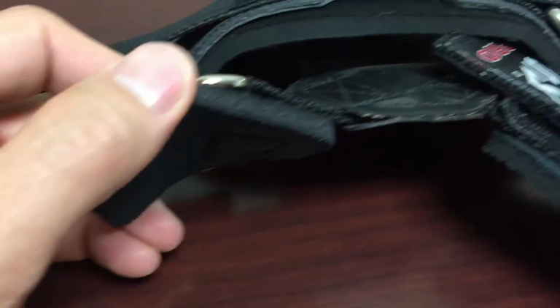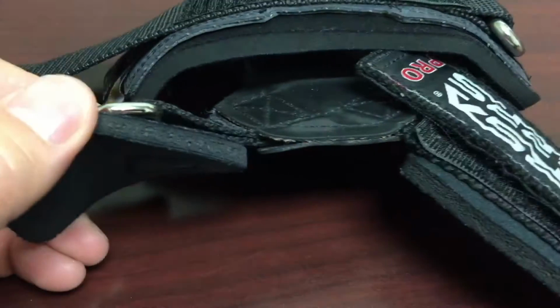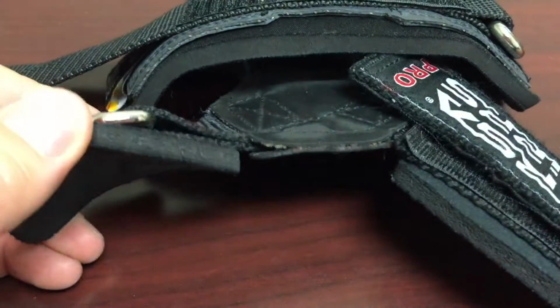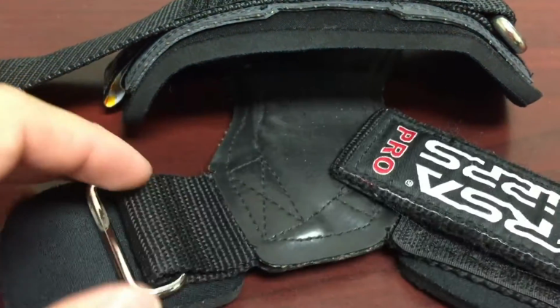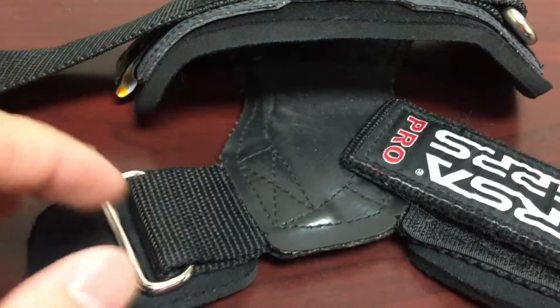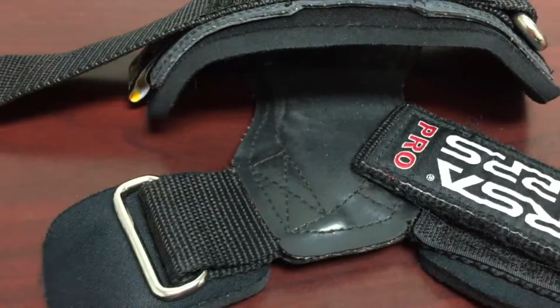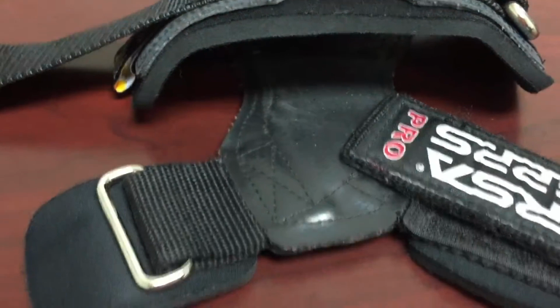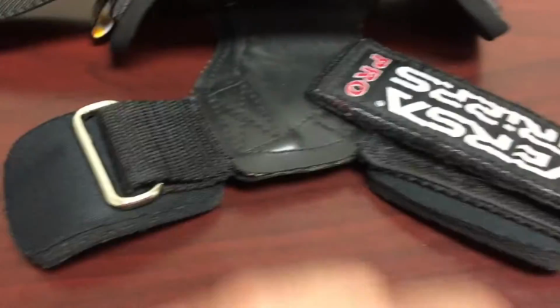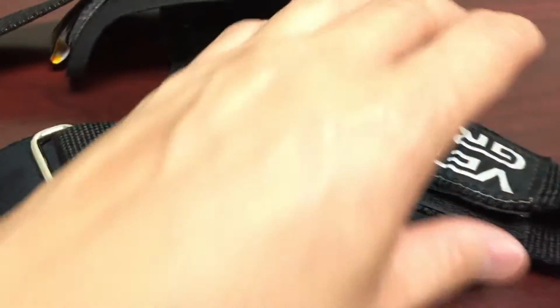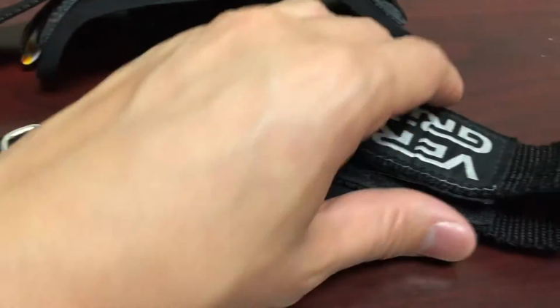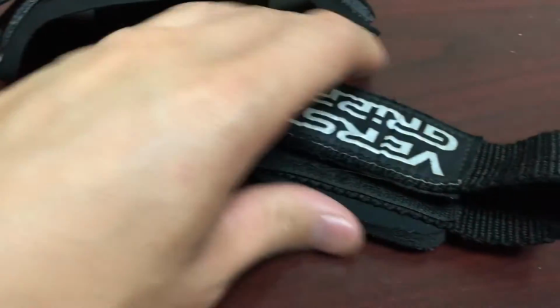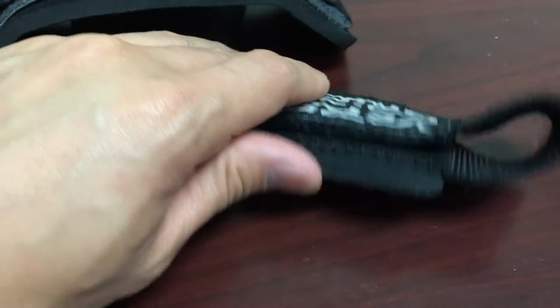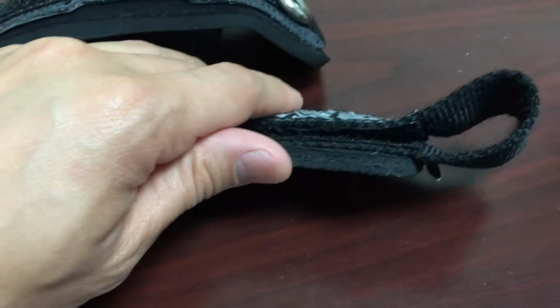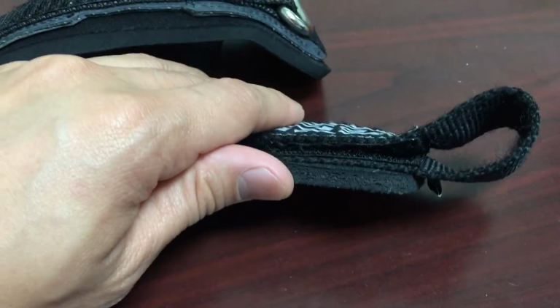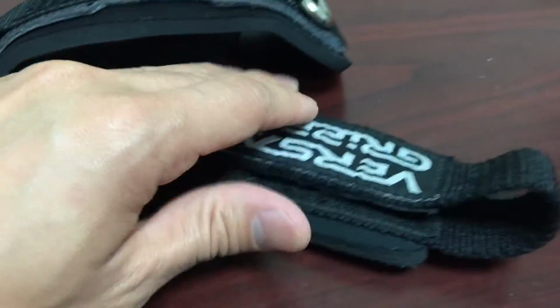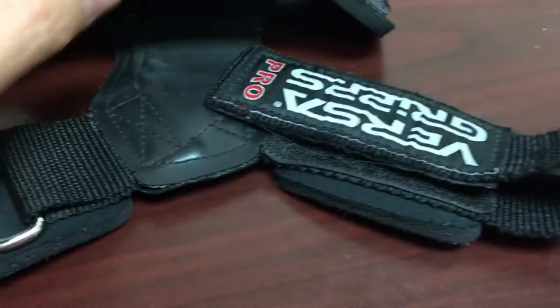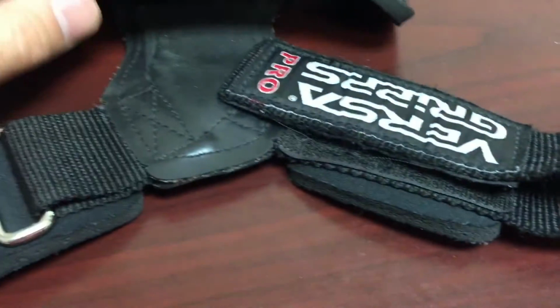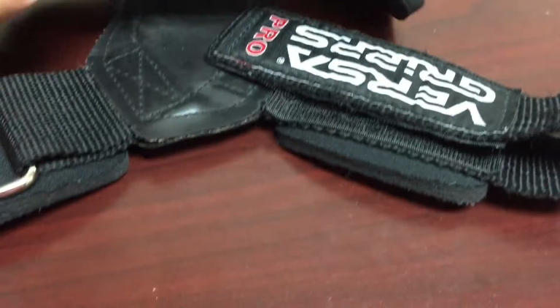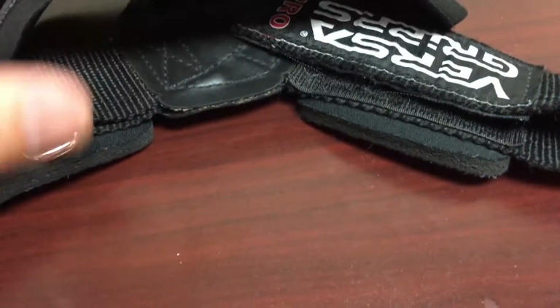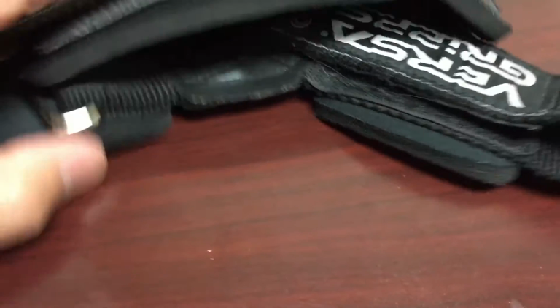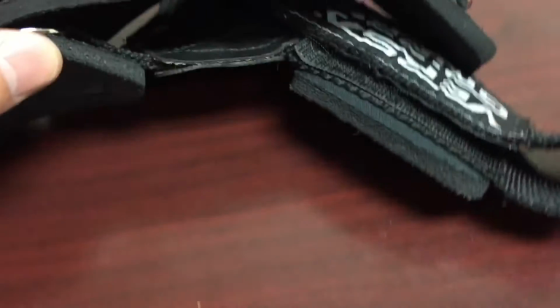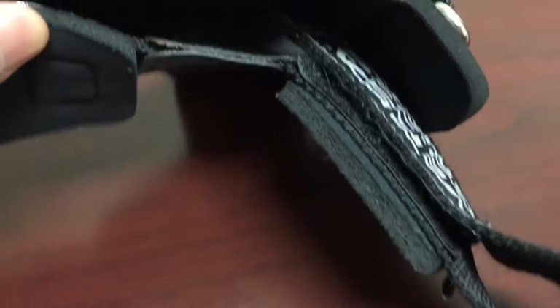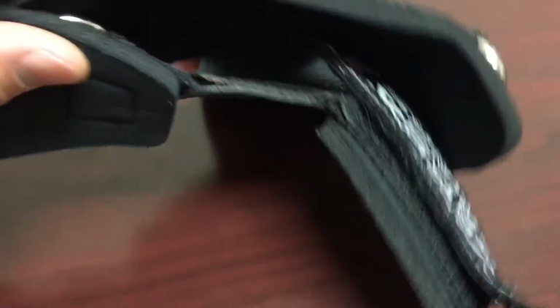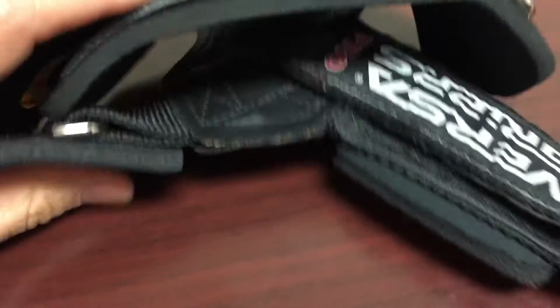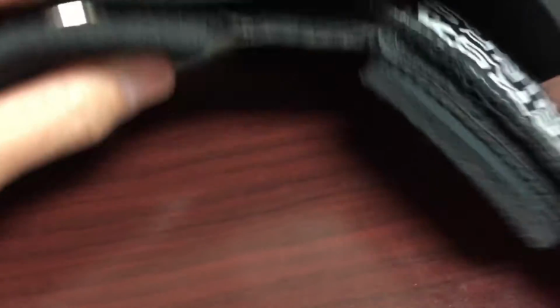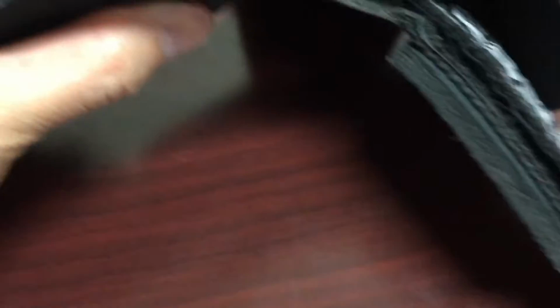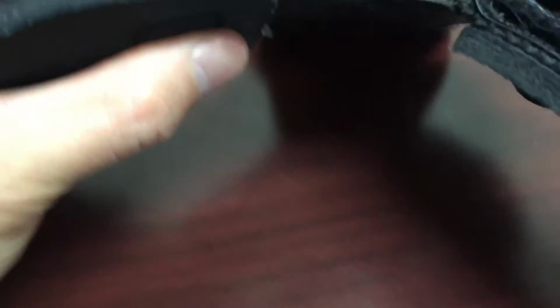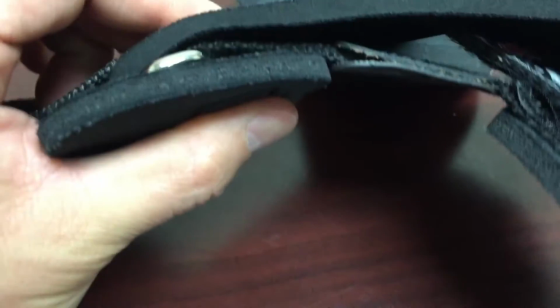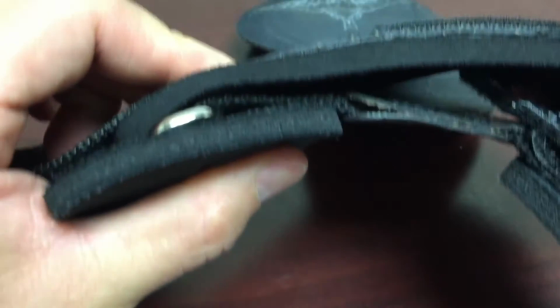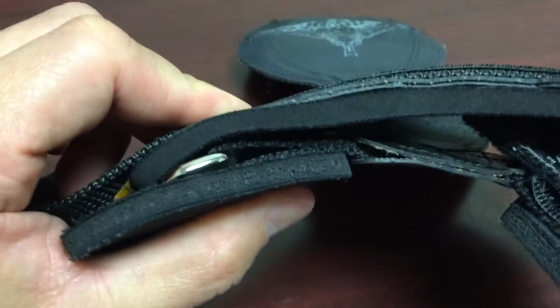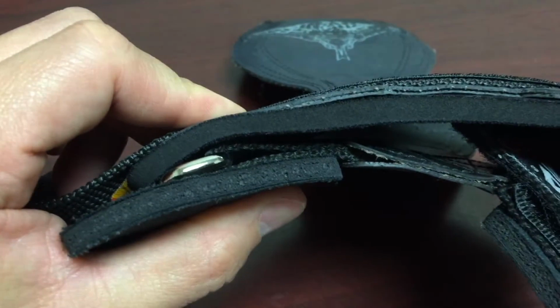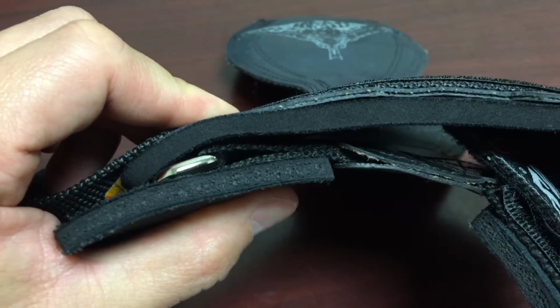I picked these up as a second pair because I always keep my Versagrips at home or I forget them, so I like to have an extra pair.